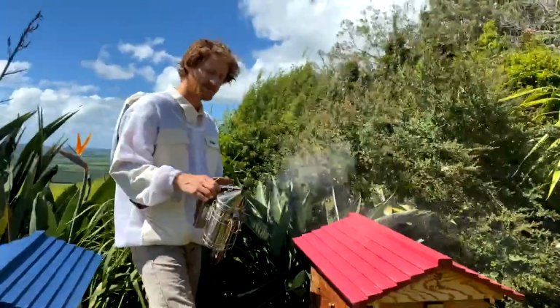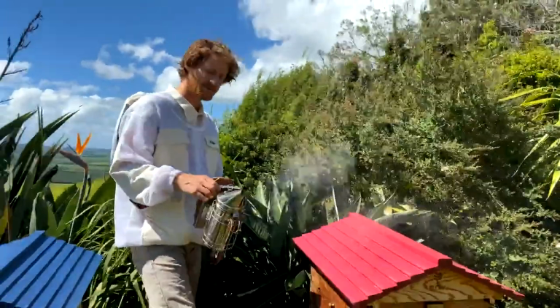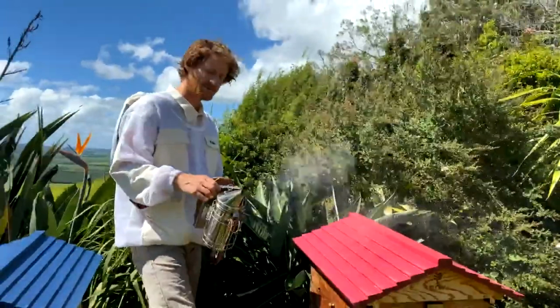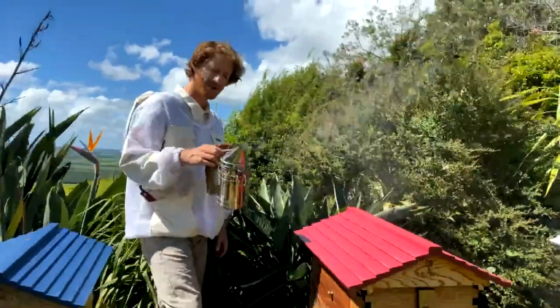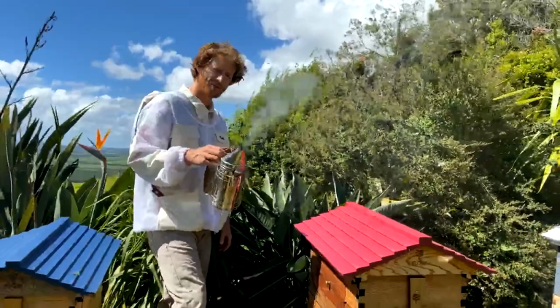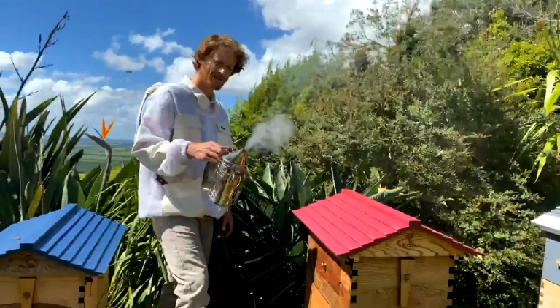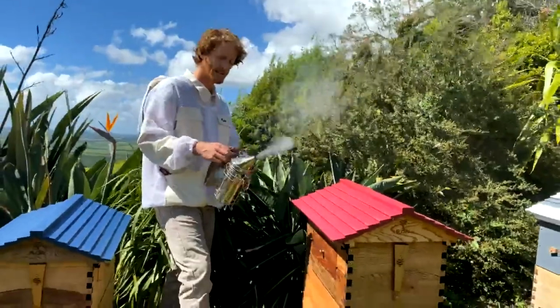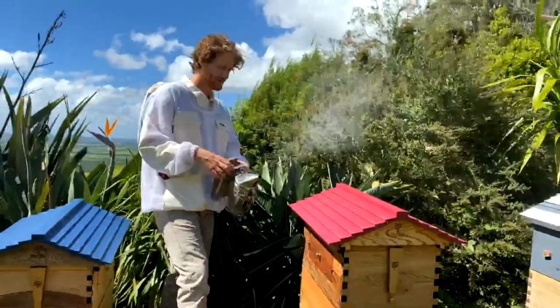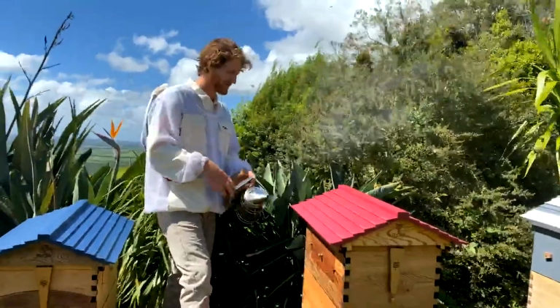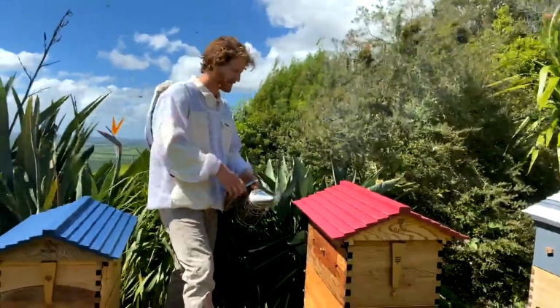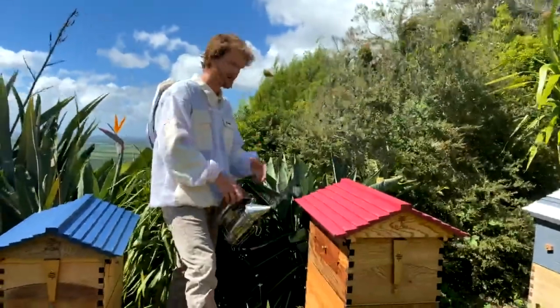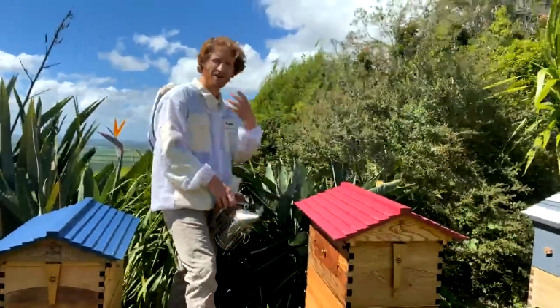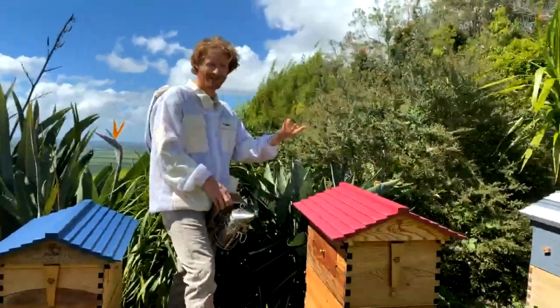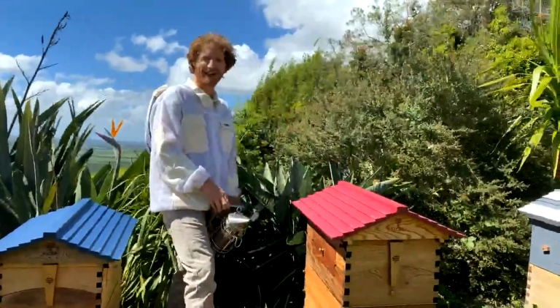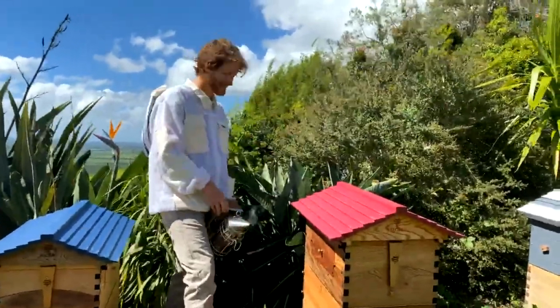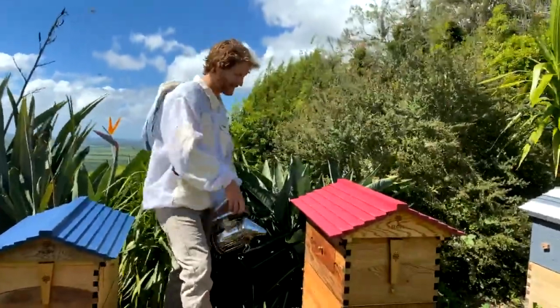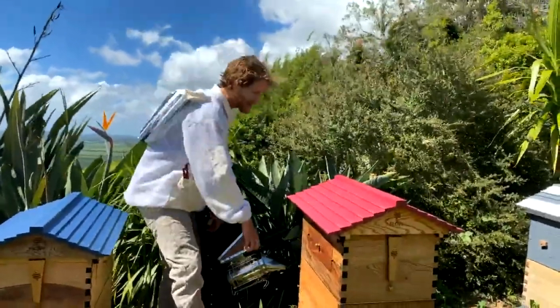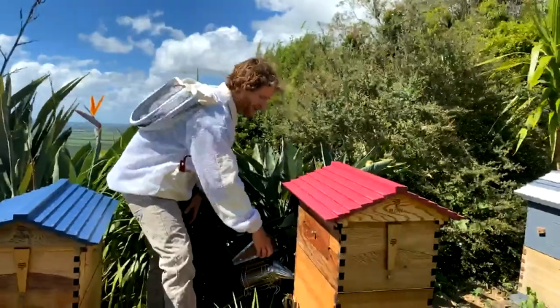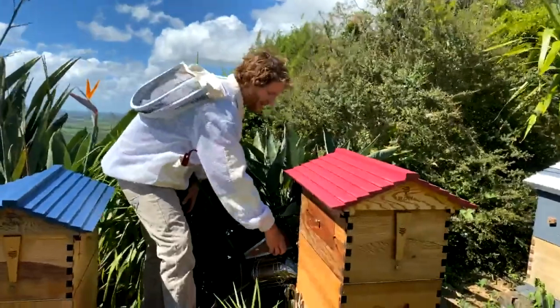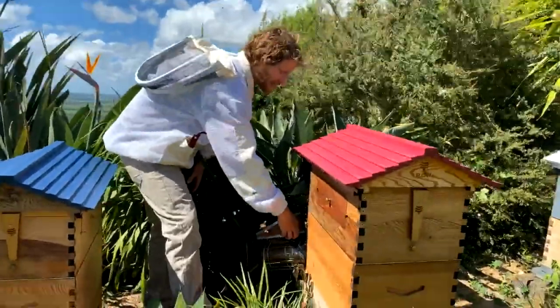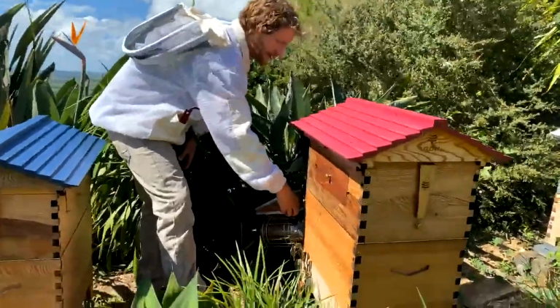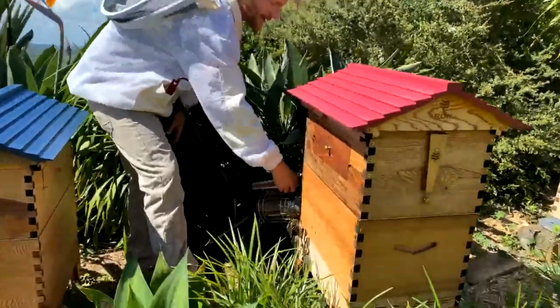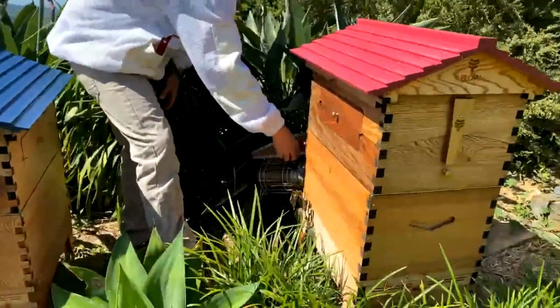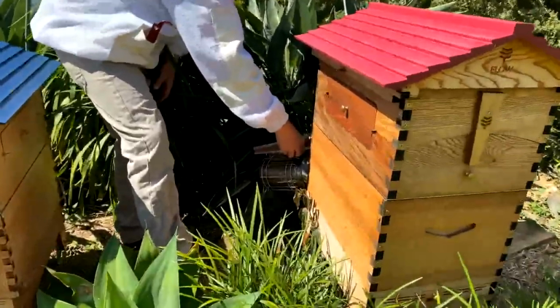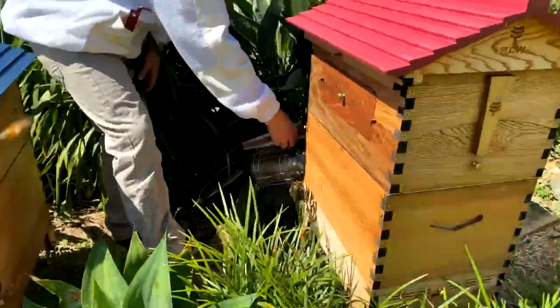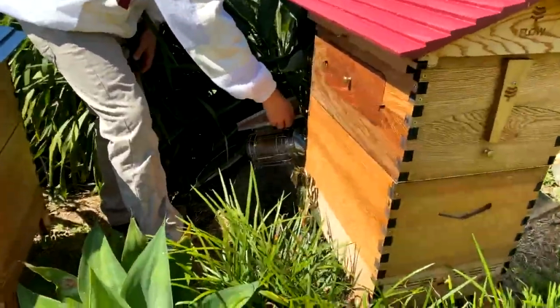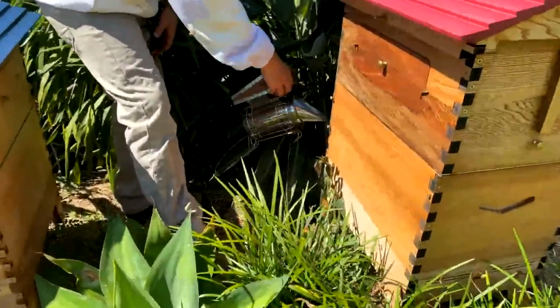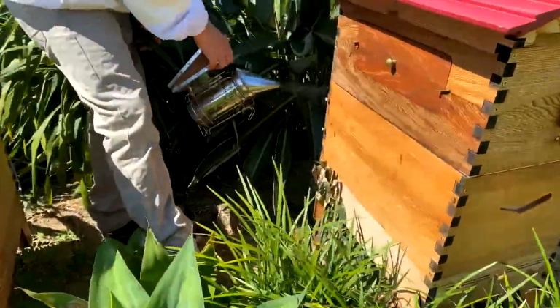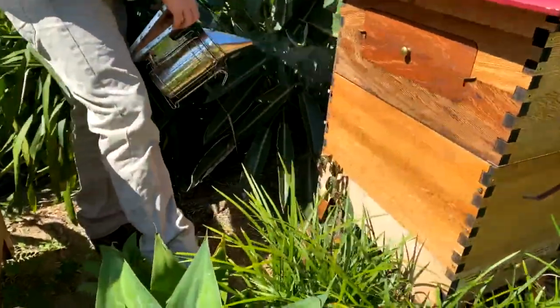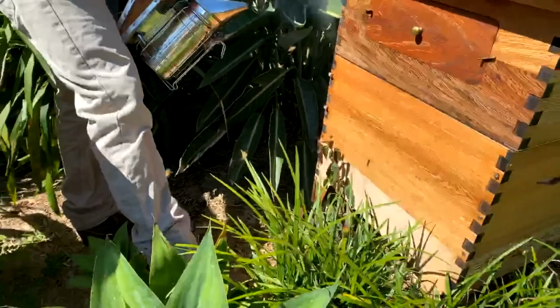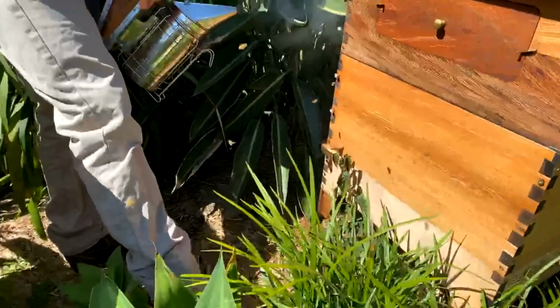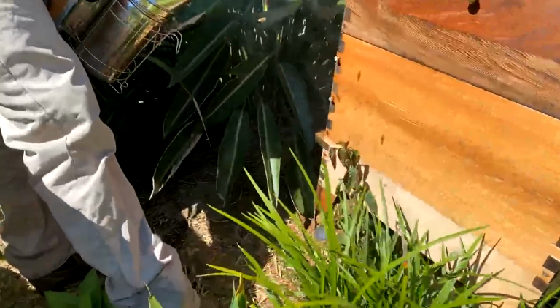I'm just going to put some nice cool smoke in the front of the hive, which will have a calming effect on the bees. A few puffs in the entrance and away we go.